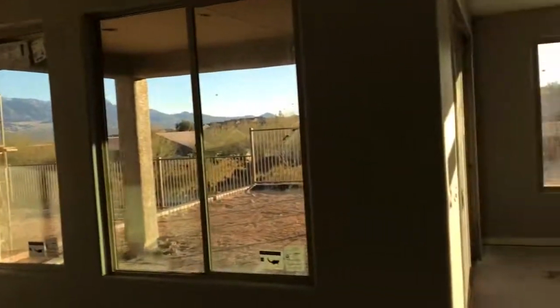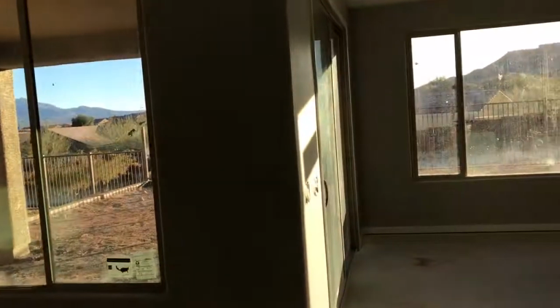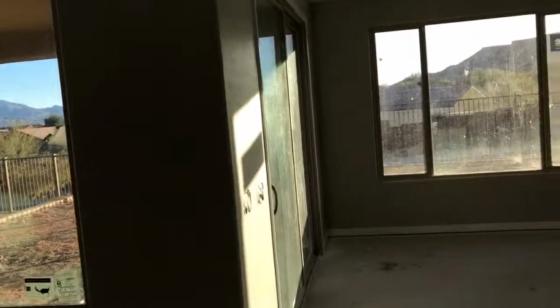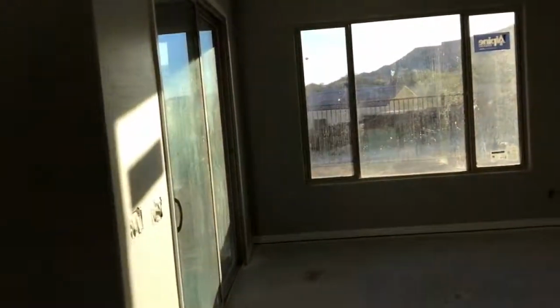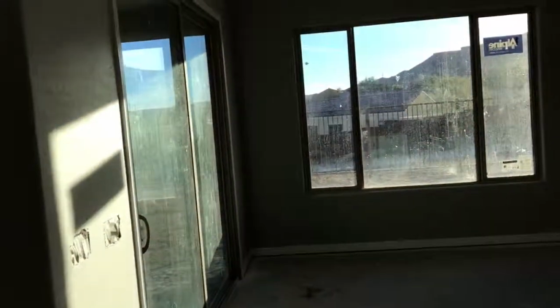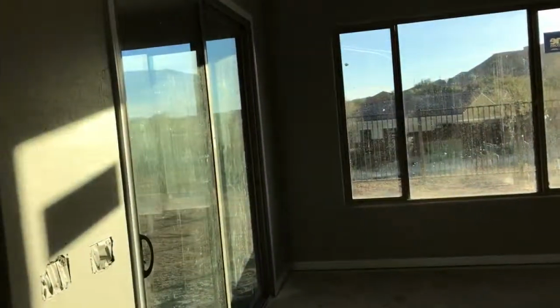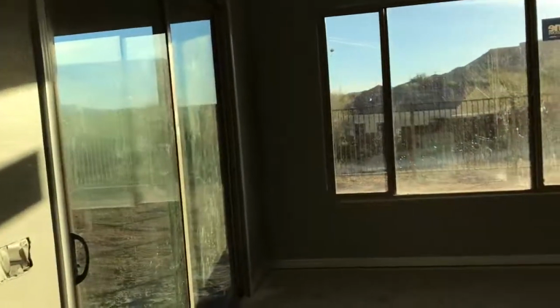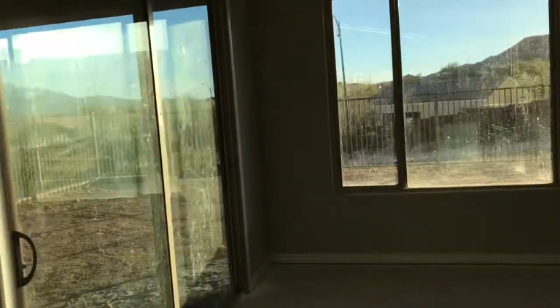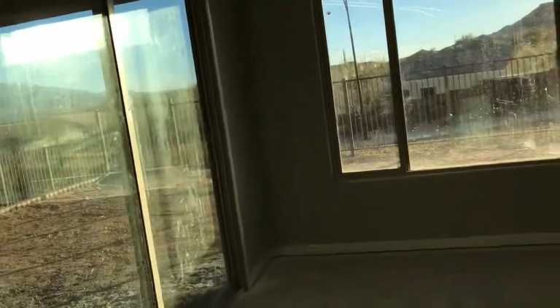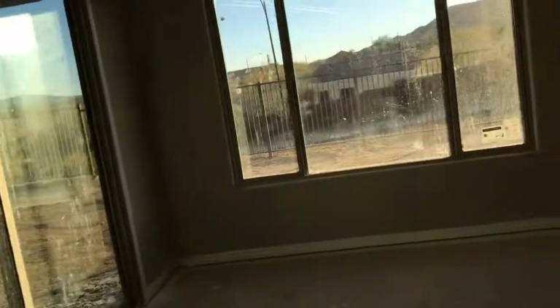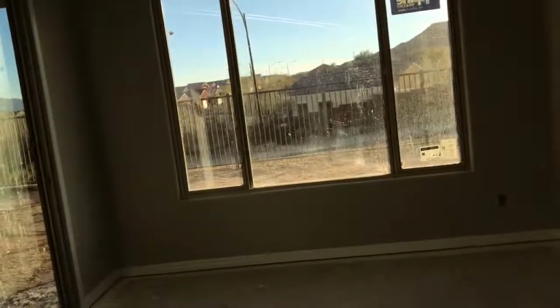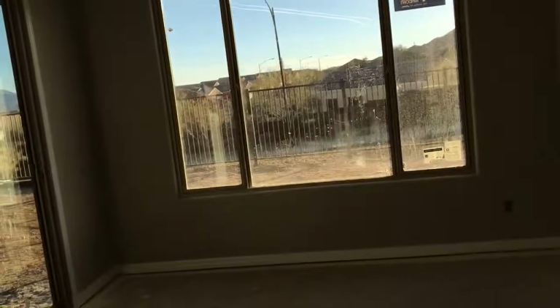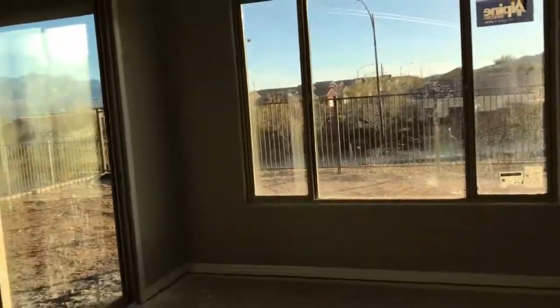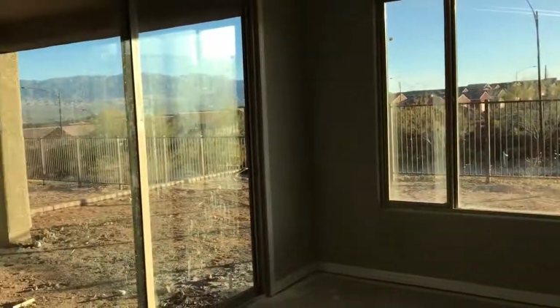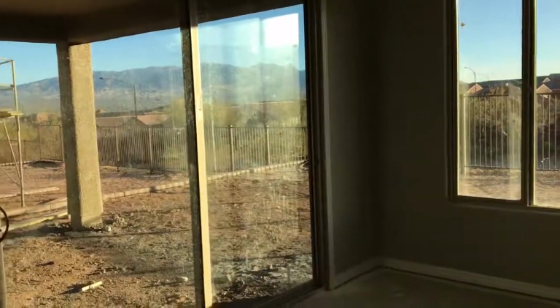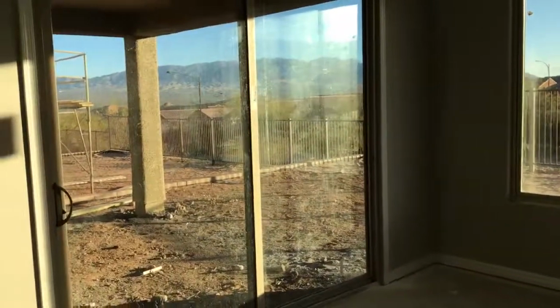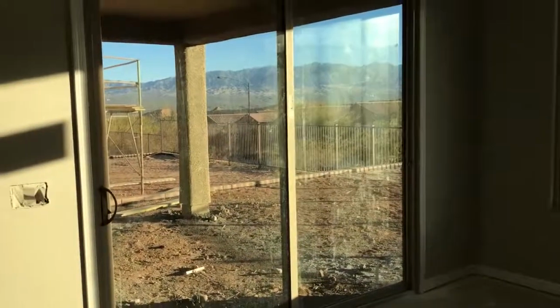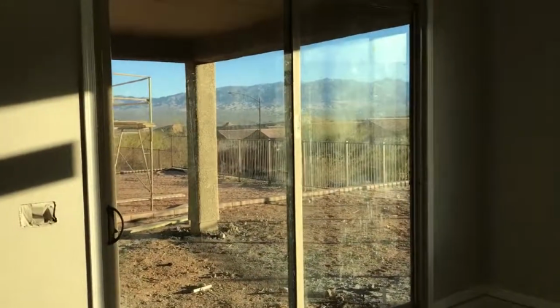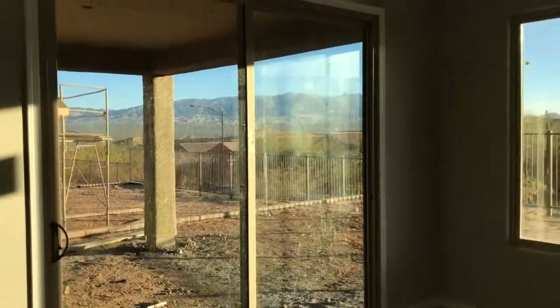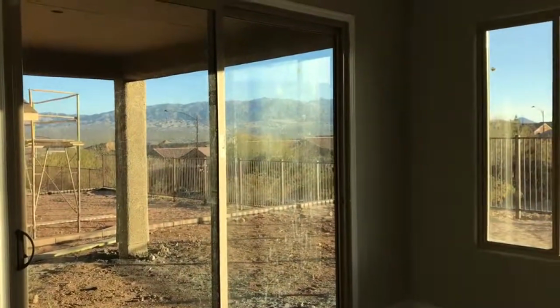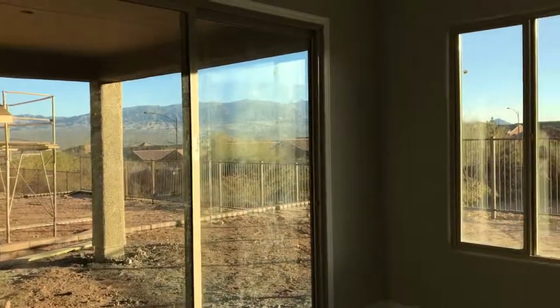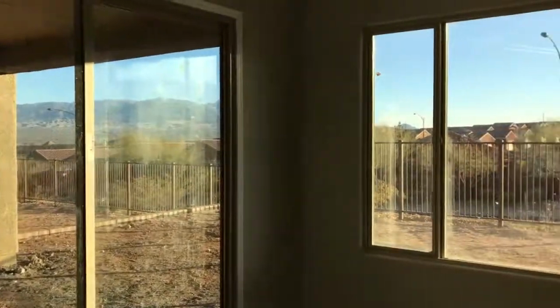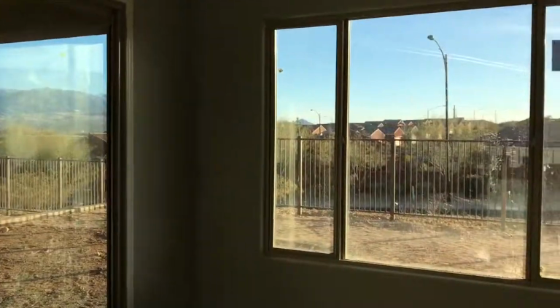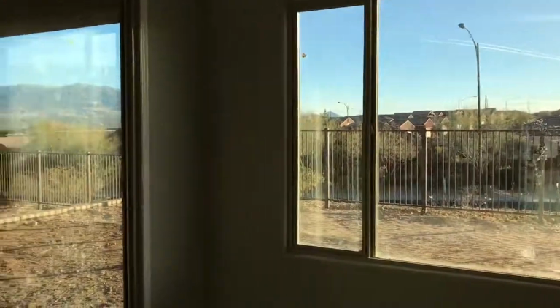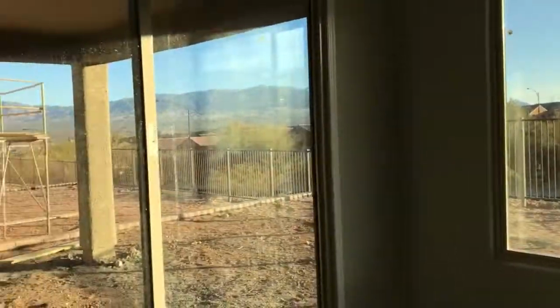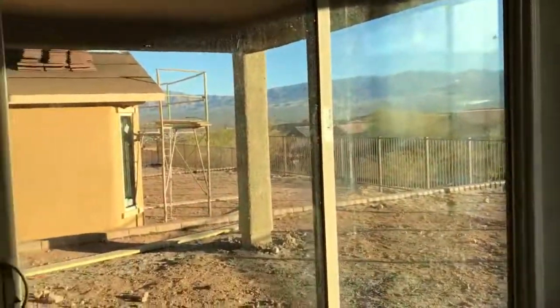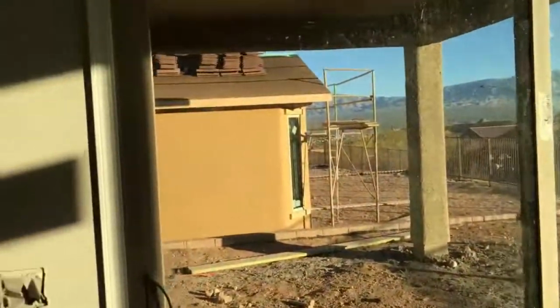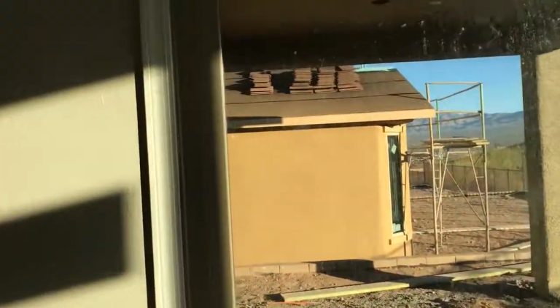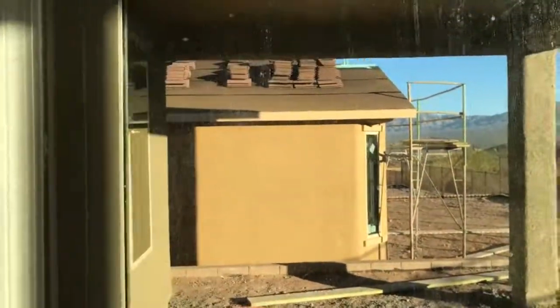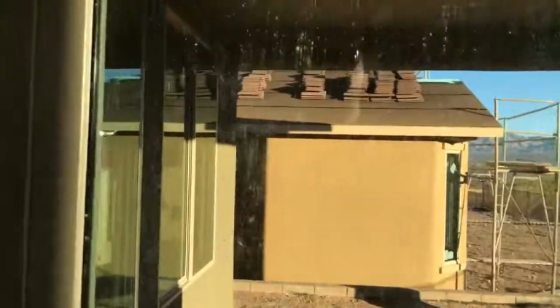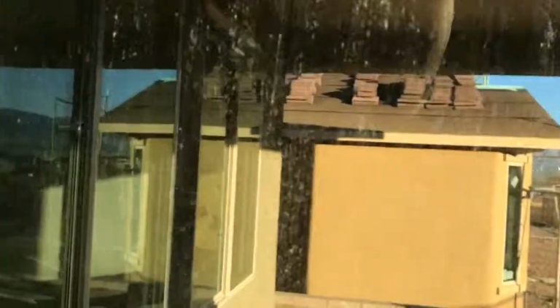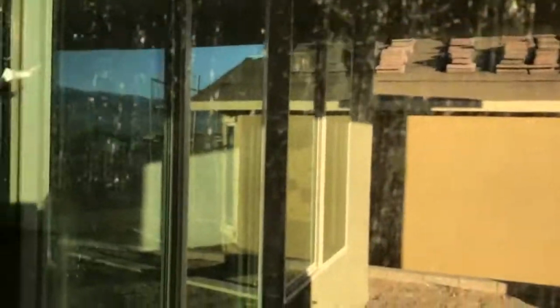What's great about this lot is the views. Here in the dining room, I've got these great views of the mountains out there. It's just a great lot. Let's go ahead and get out on this large back patio here.